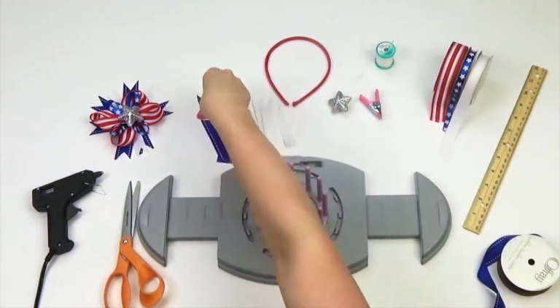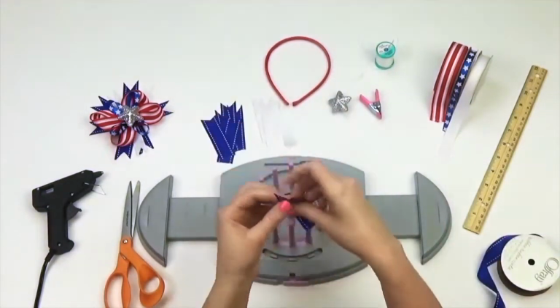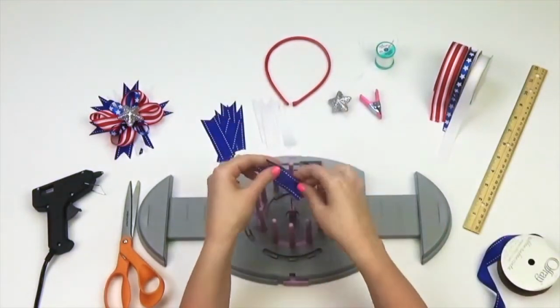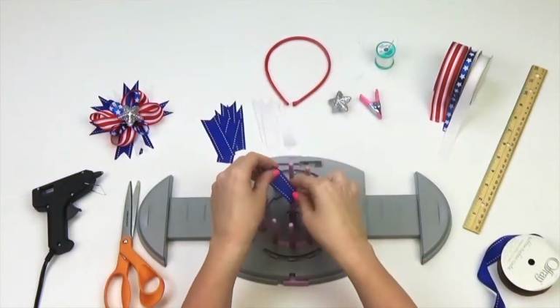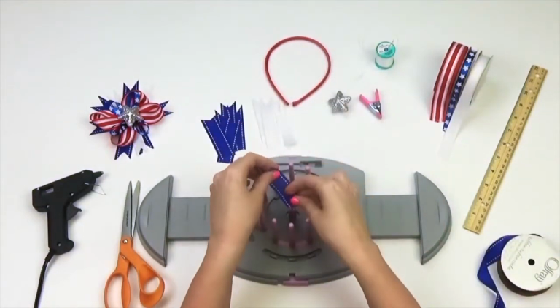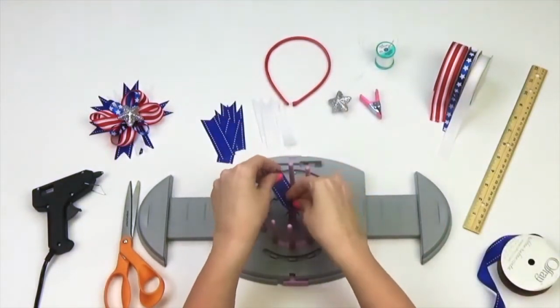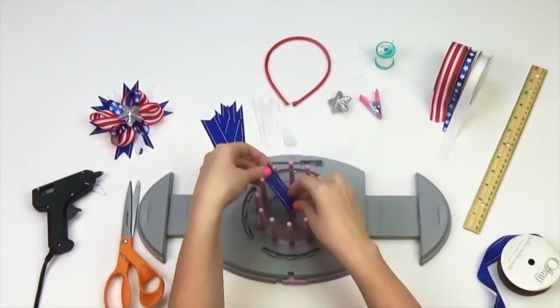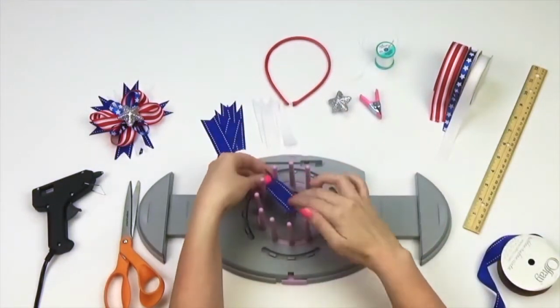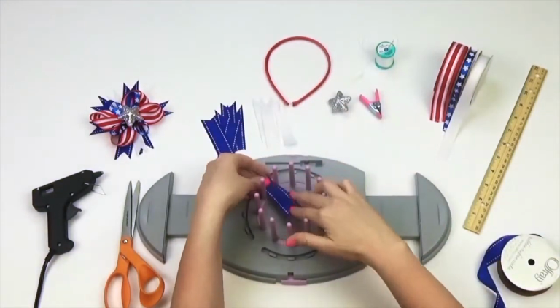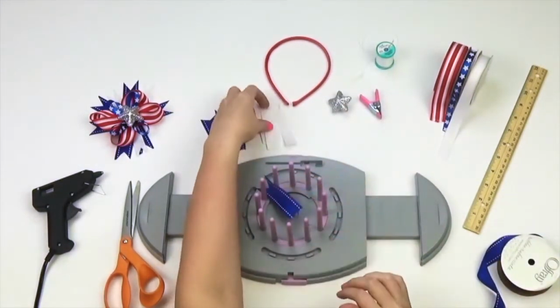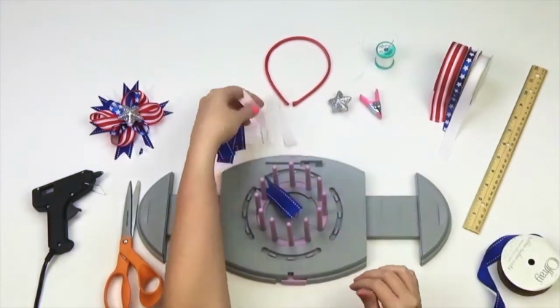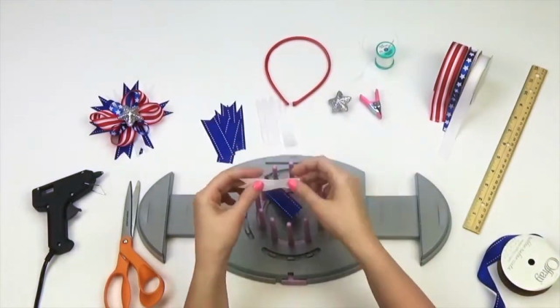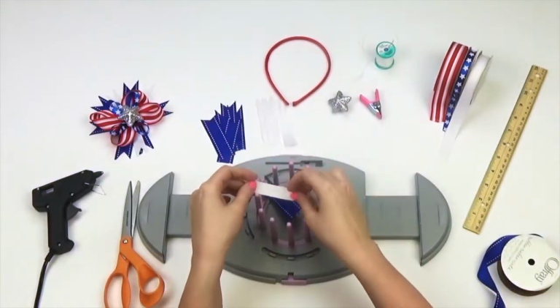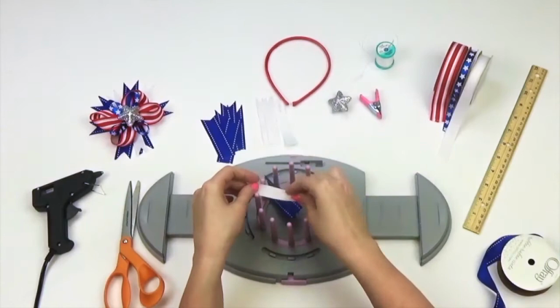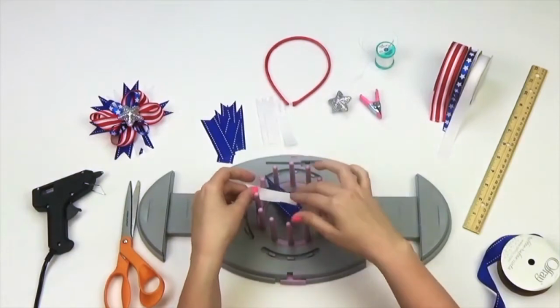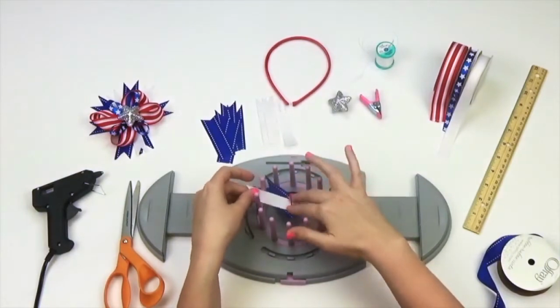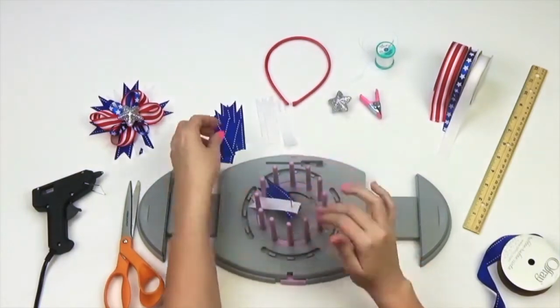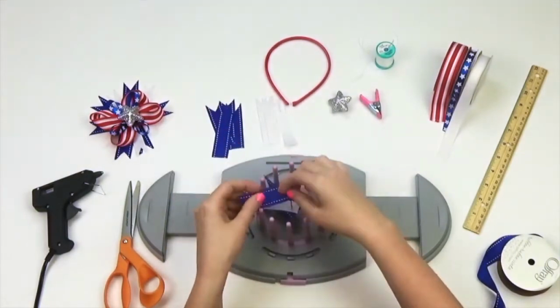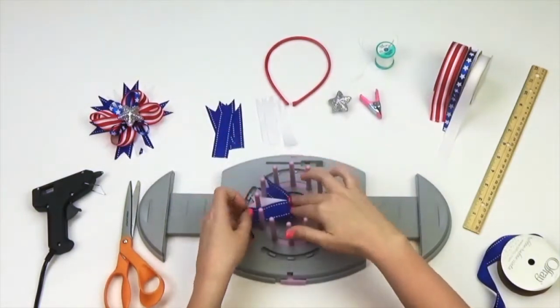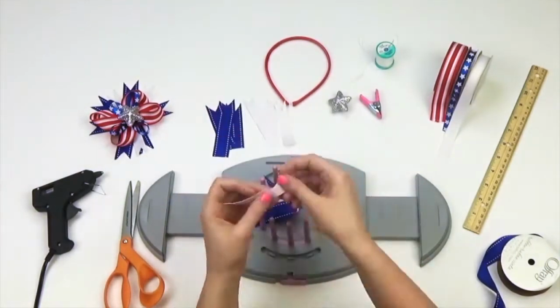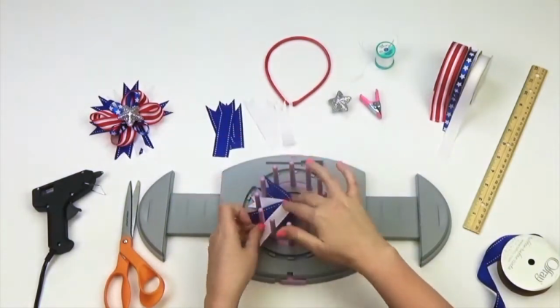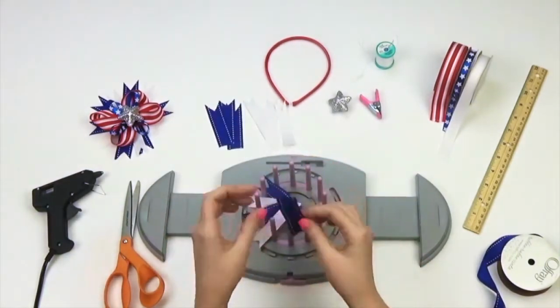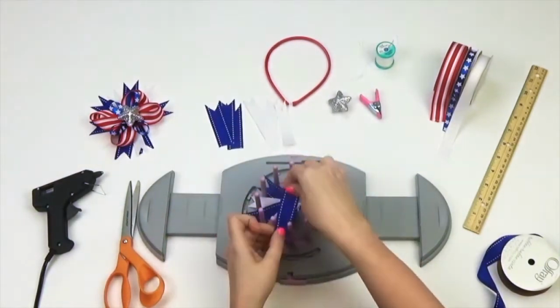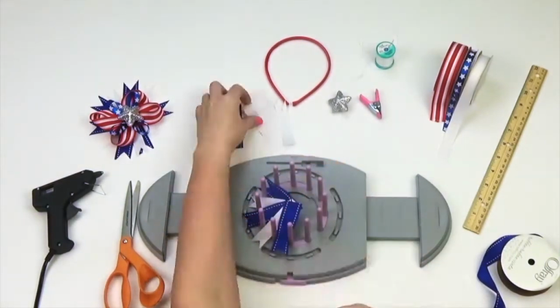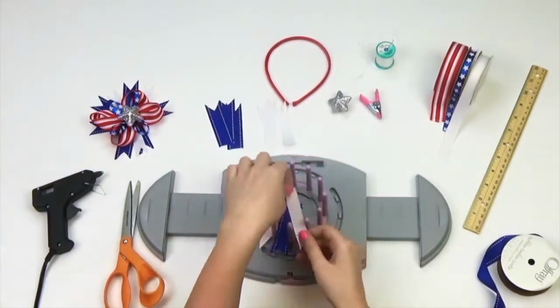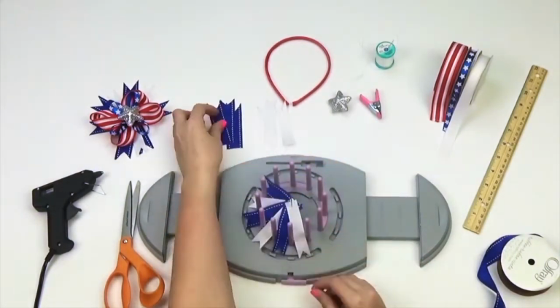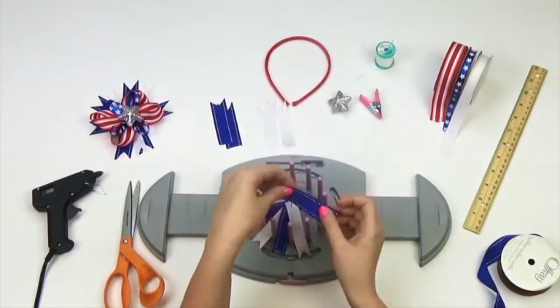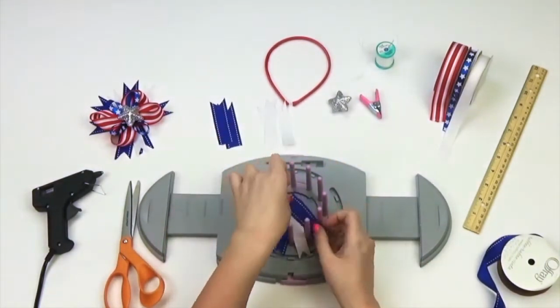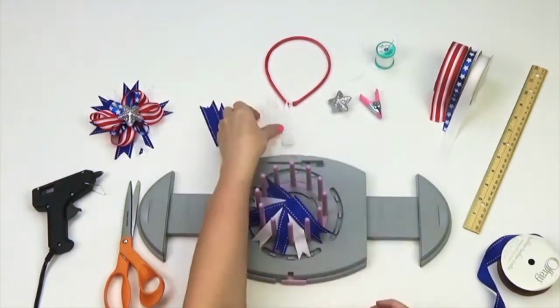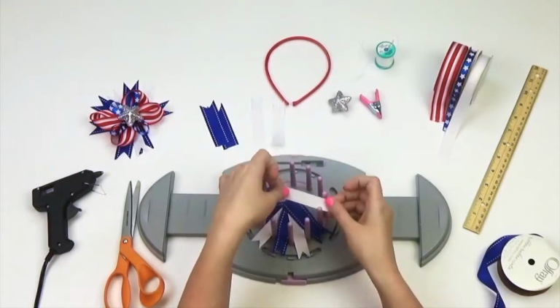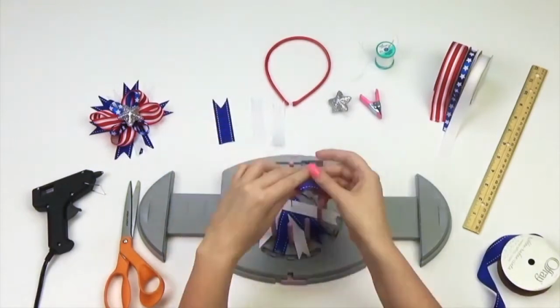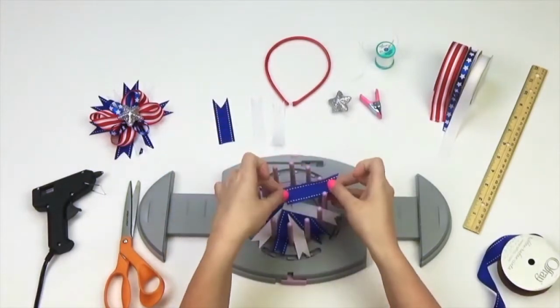Take the ribbon strips and puncture the flat end of the ribbon through the center needle attachment of your Bow Genius. Repeat, alternating your ribbon selection going all around, using the prongs as your guide.